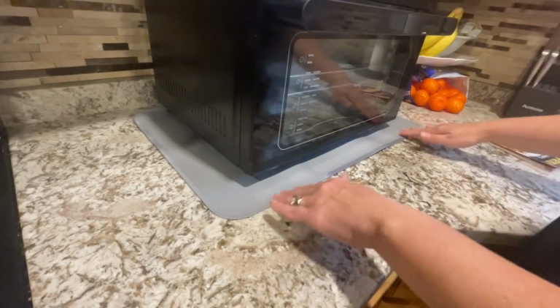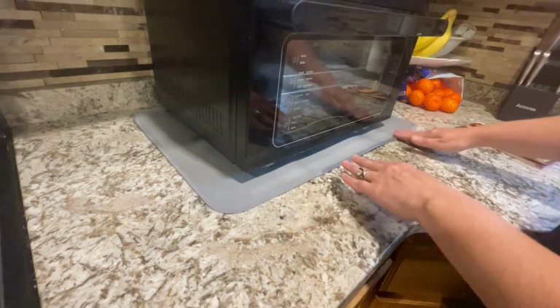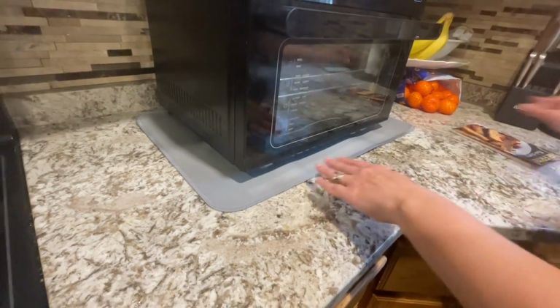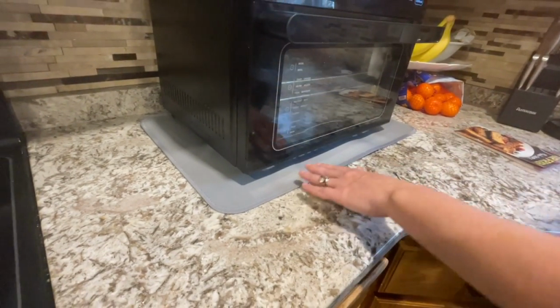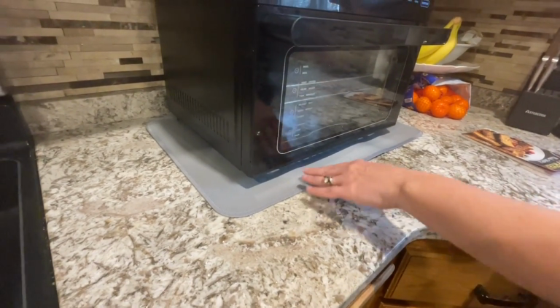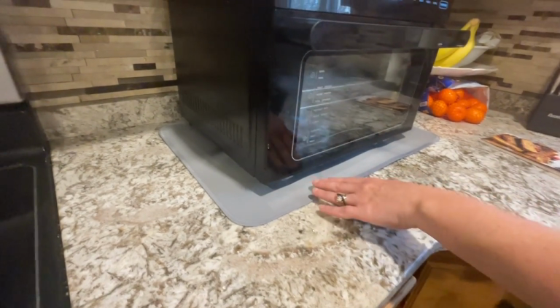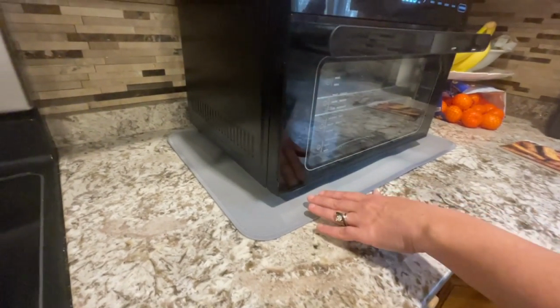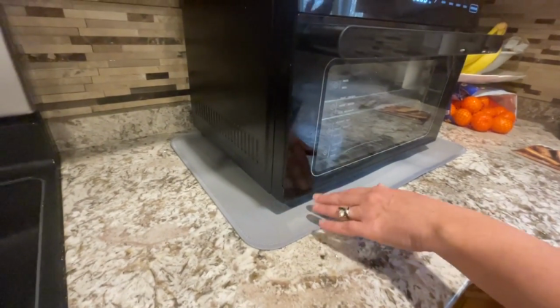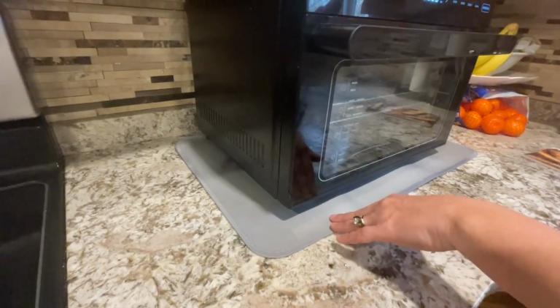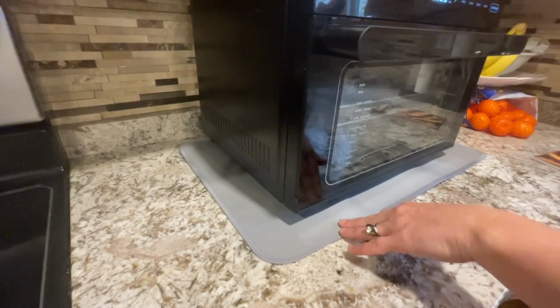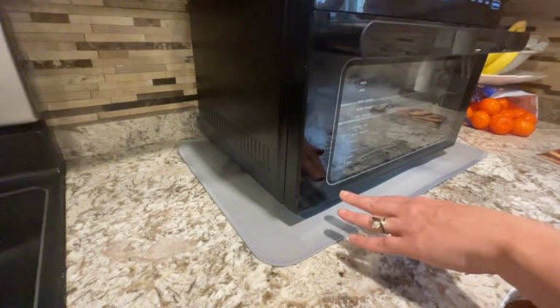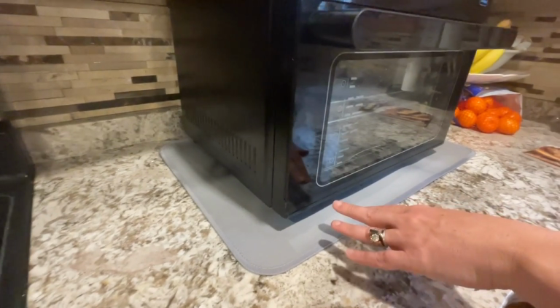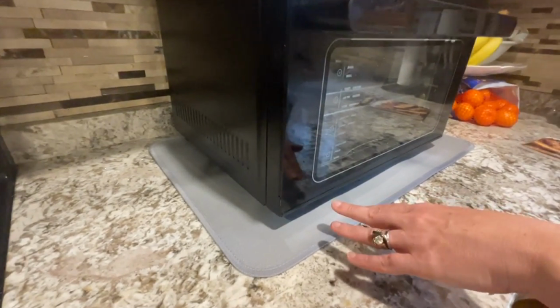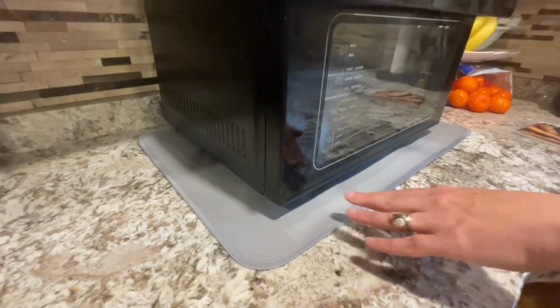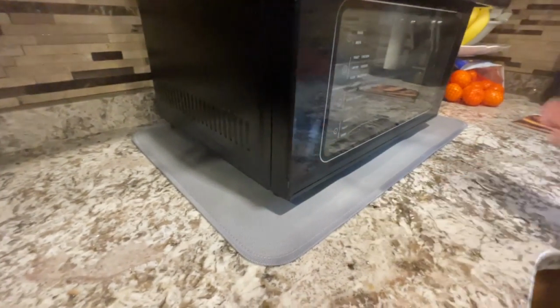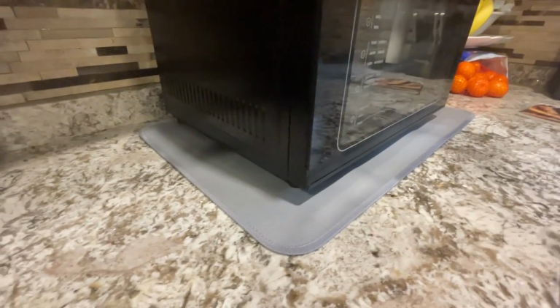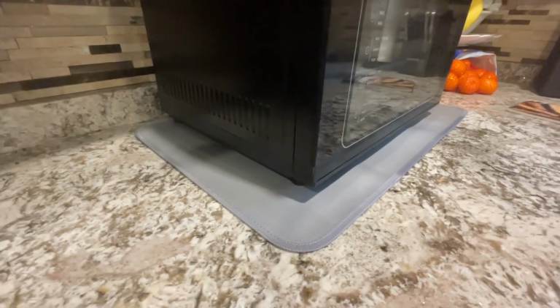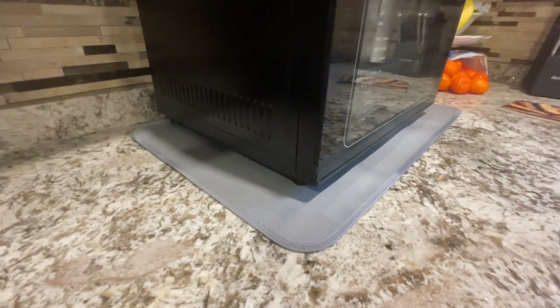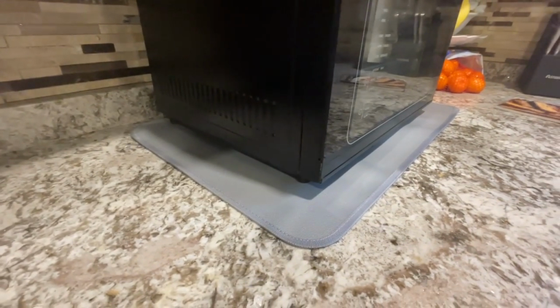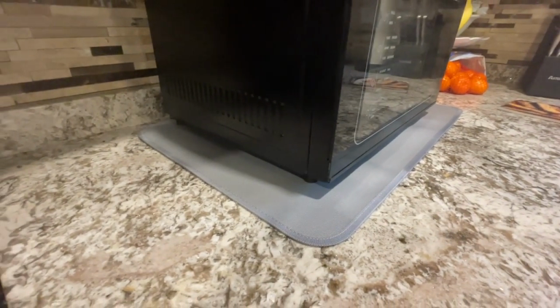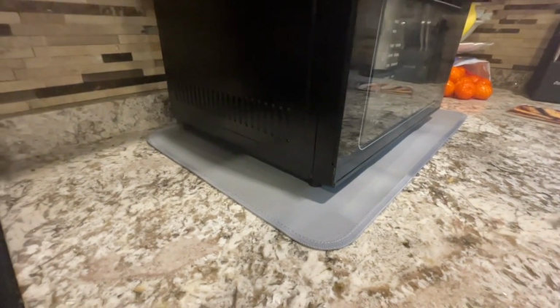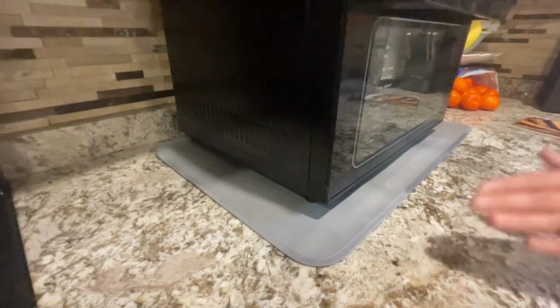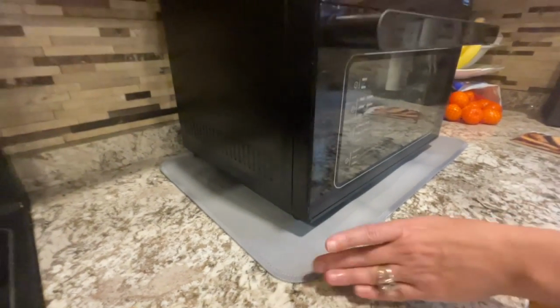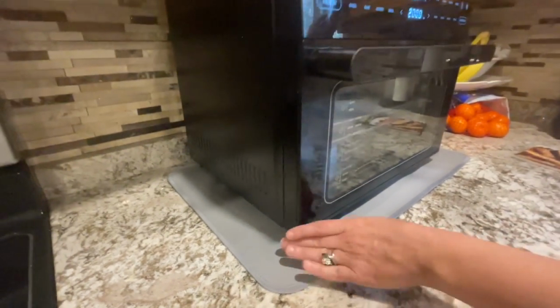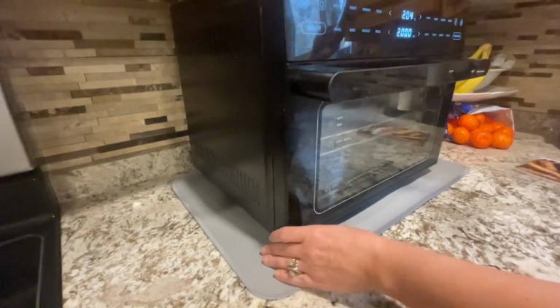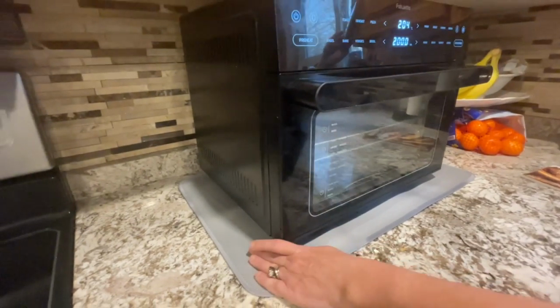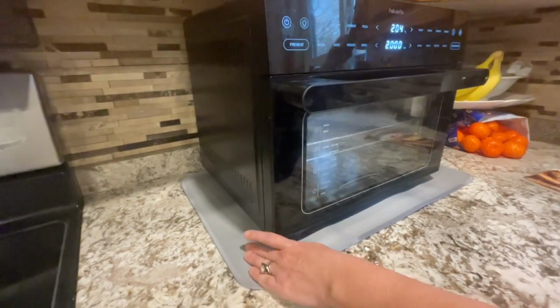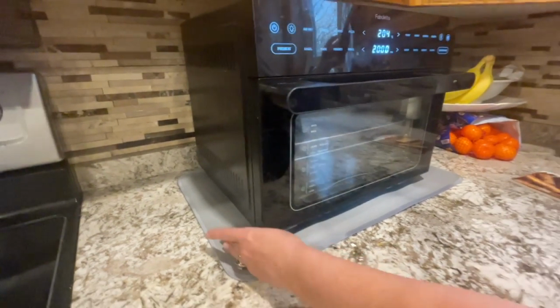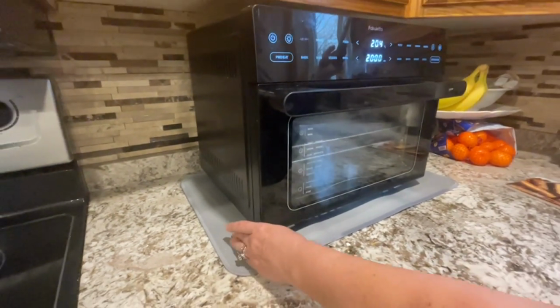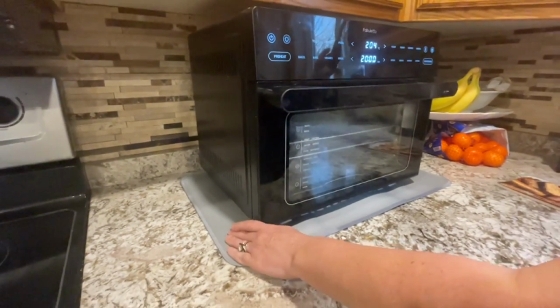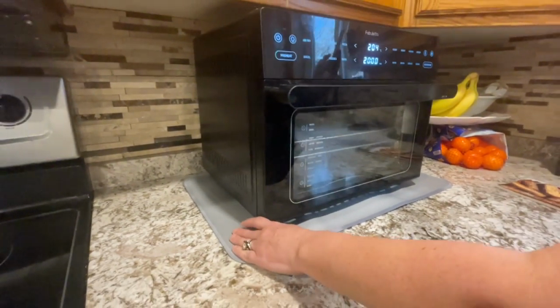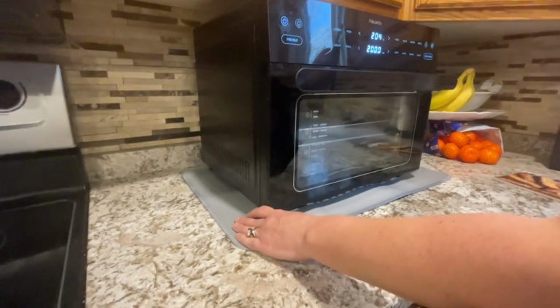Really love this a lot. Love the color — it's a nice gray material, so it looks really flattering when you take a look at it on my counter, and it's really slip resistant. Love that as well.